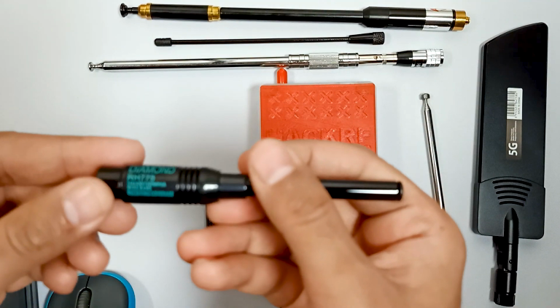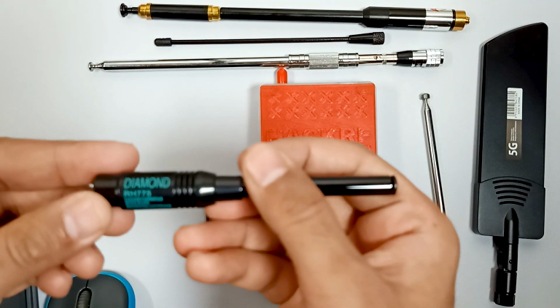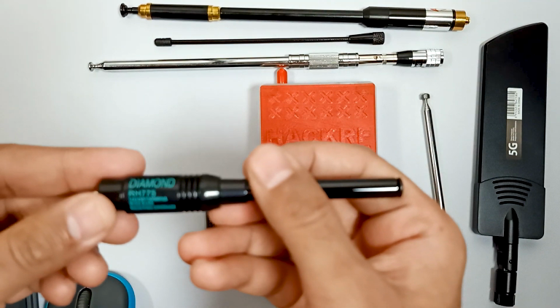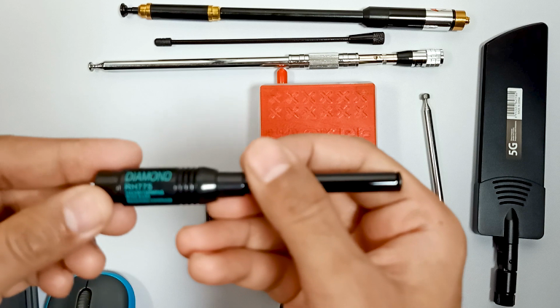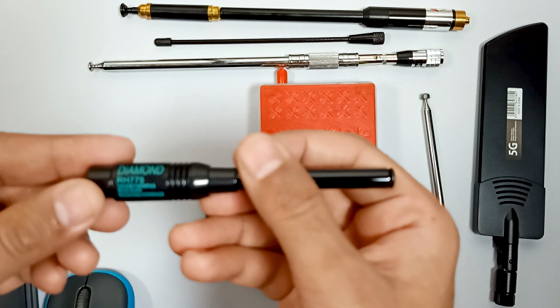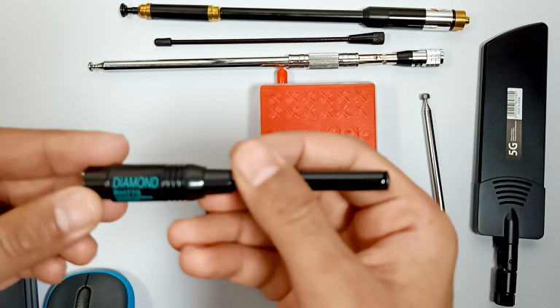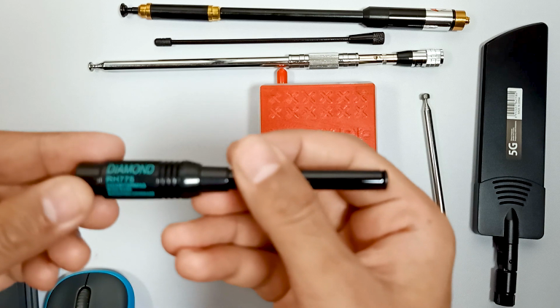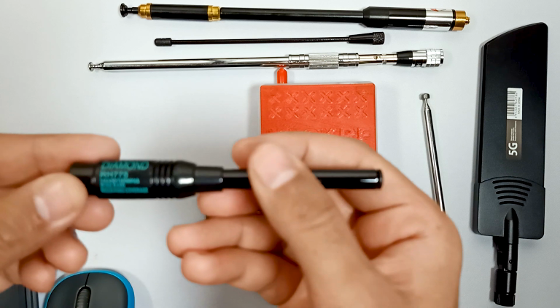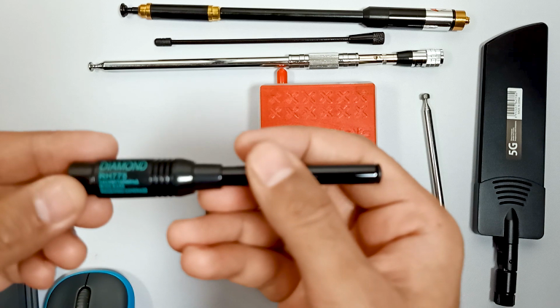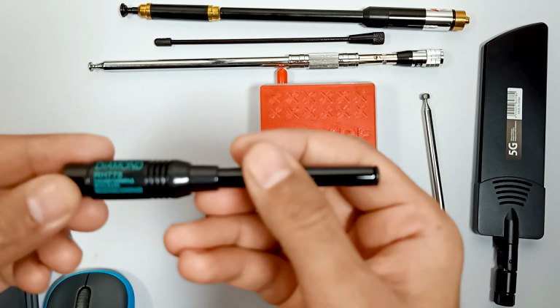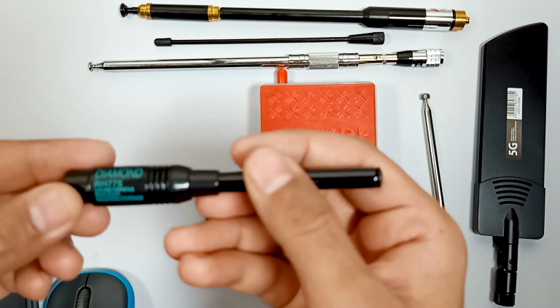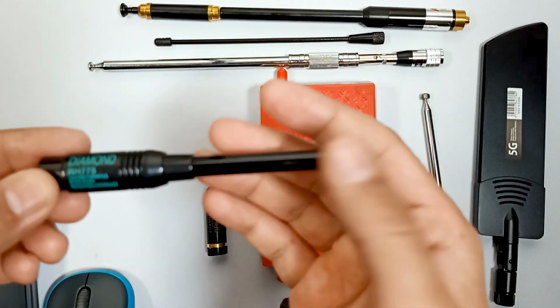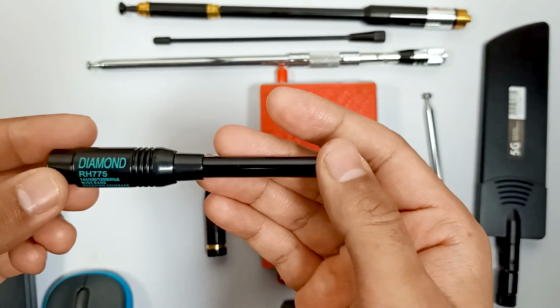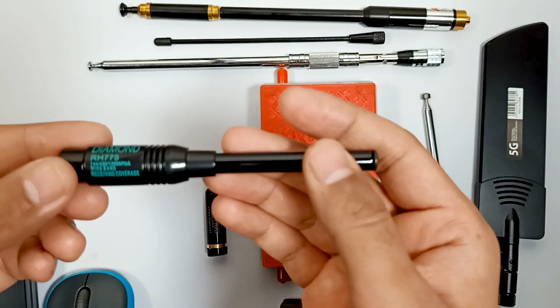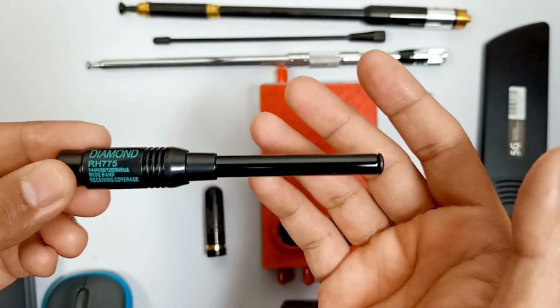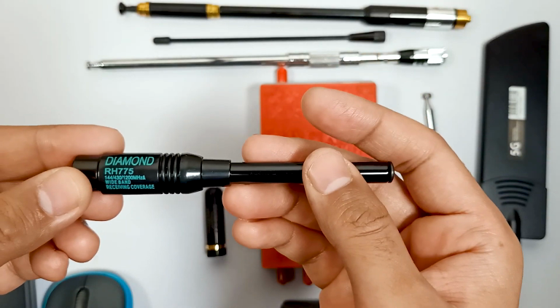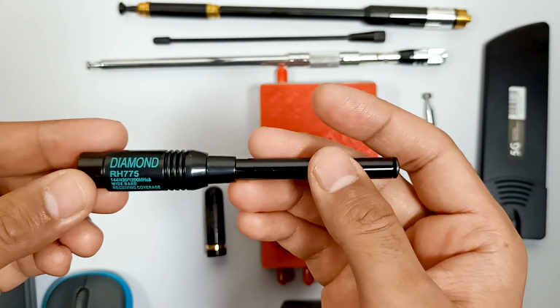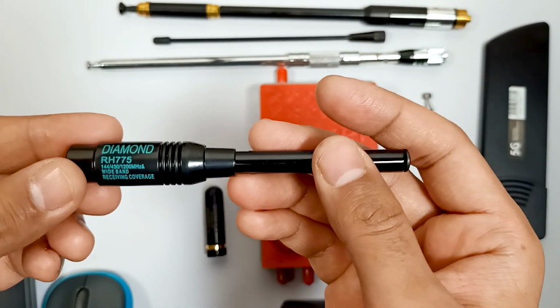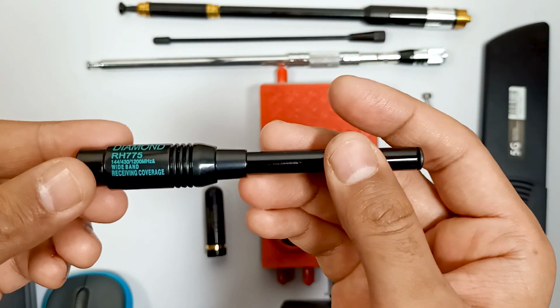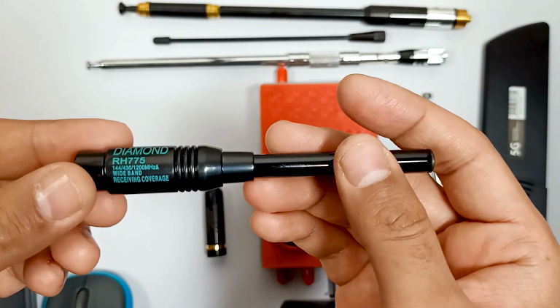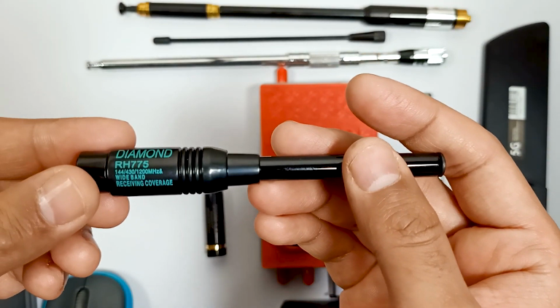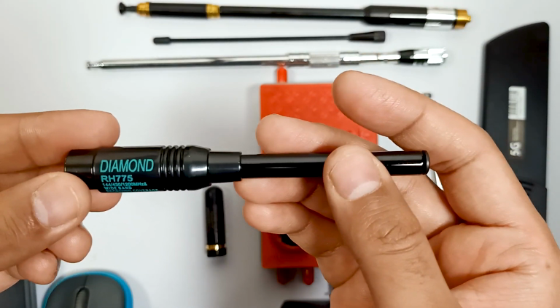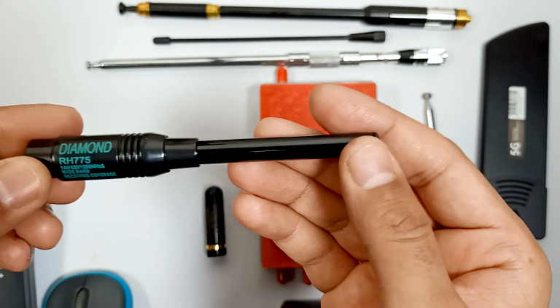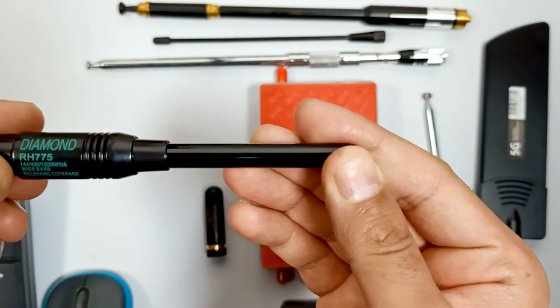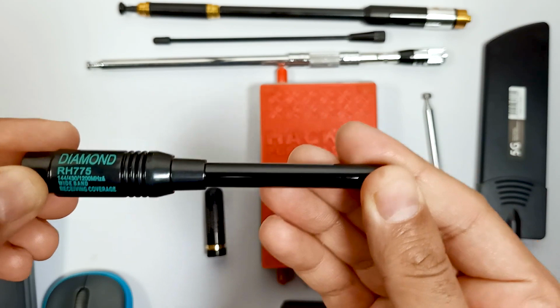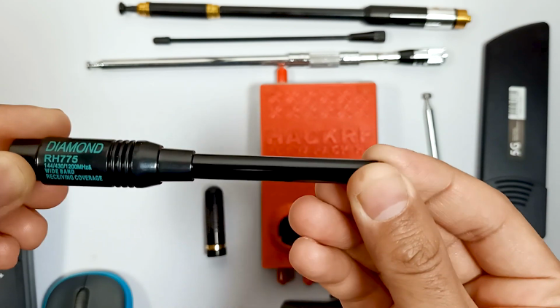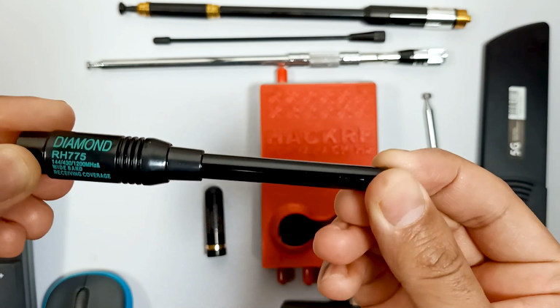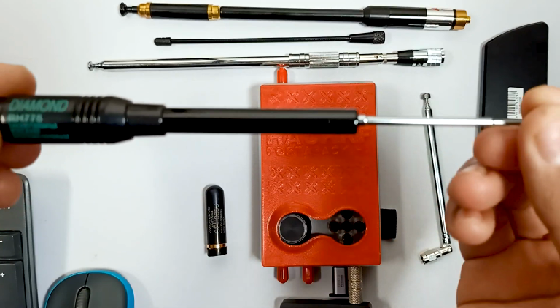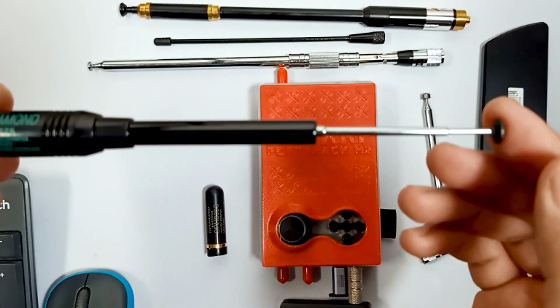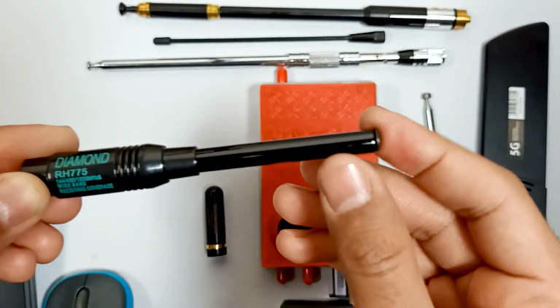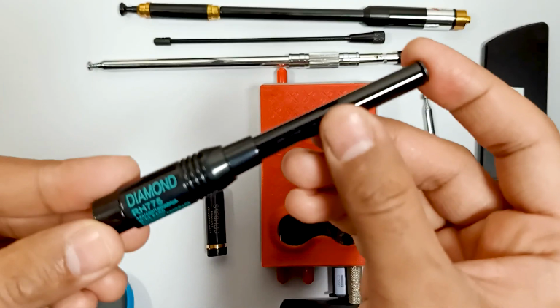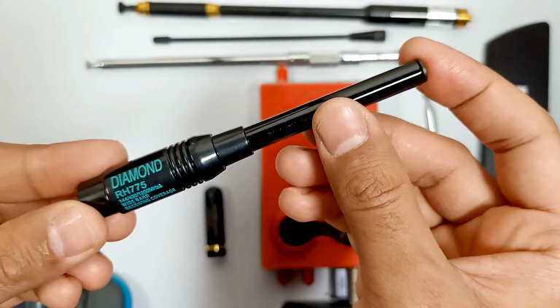This is the RH775, and it's a wide band antenna that covers a very good range of frequencies. Over here you can also see — this is a diamond antenna.